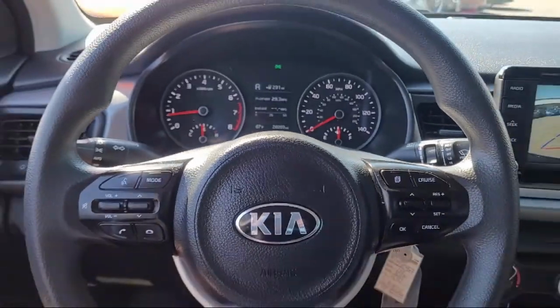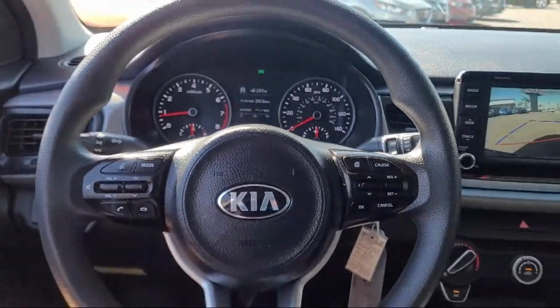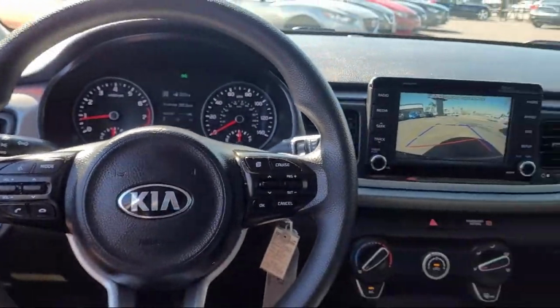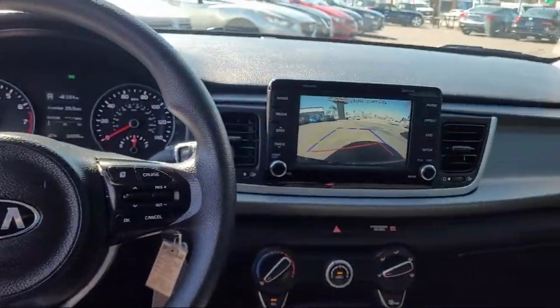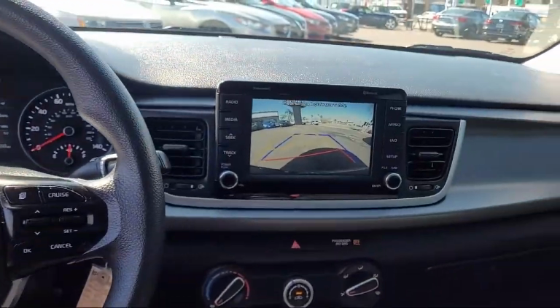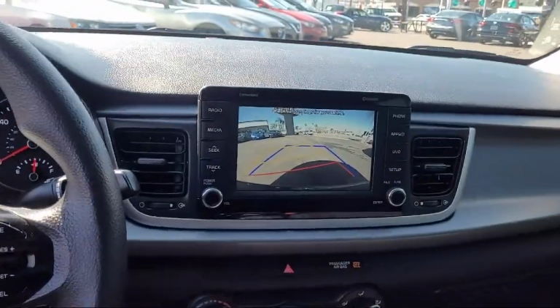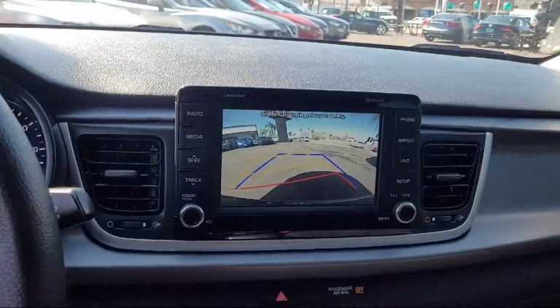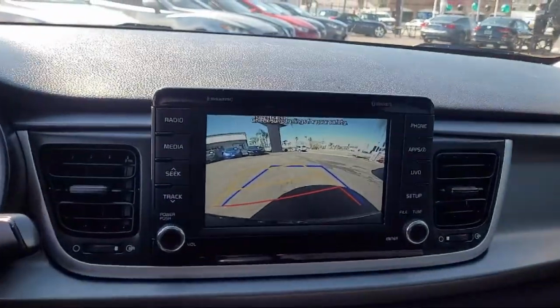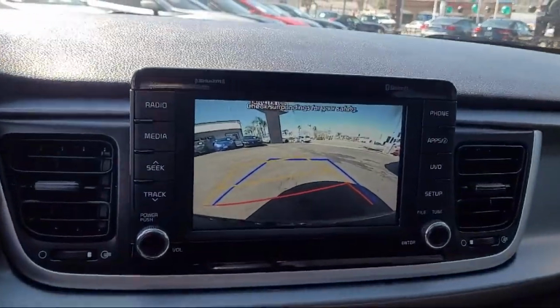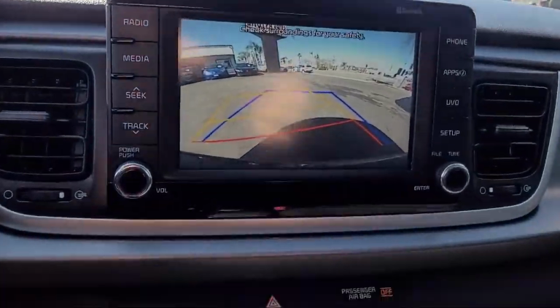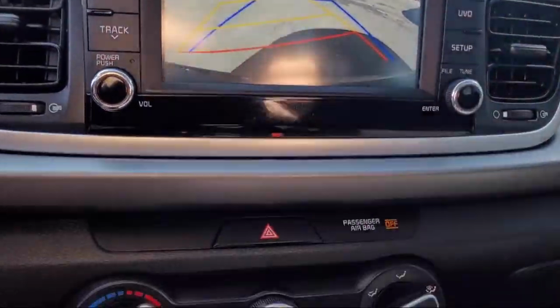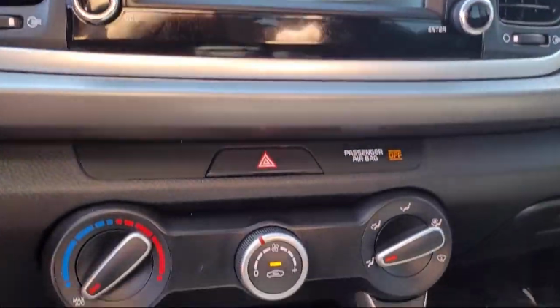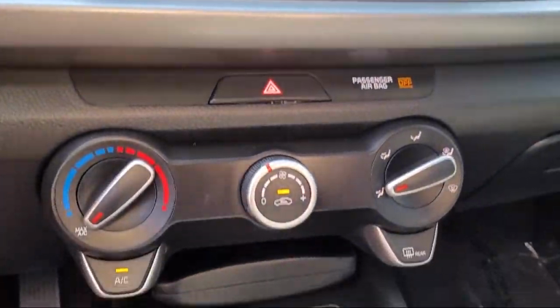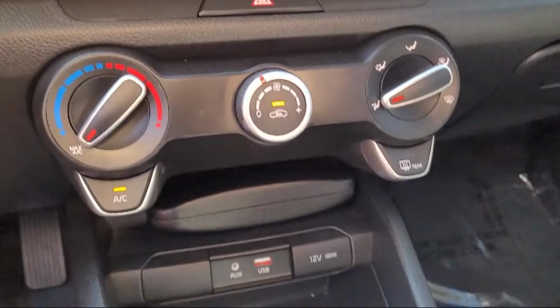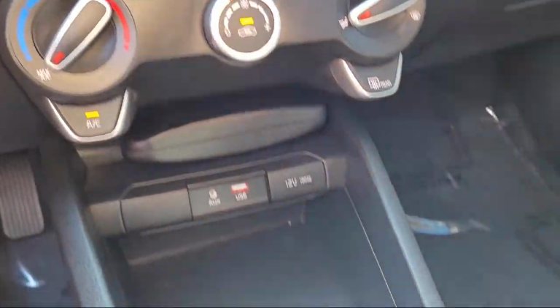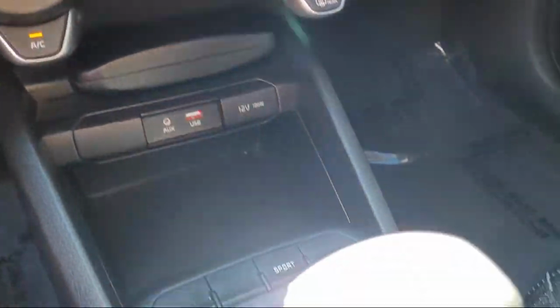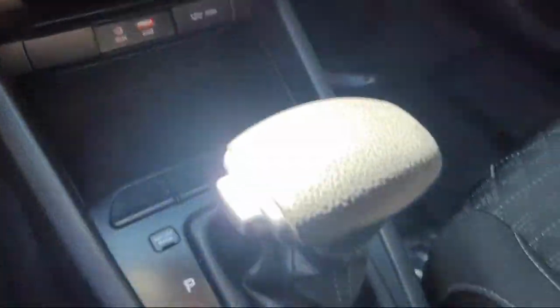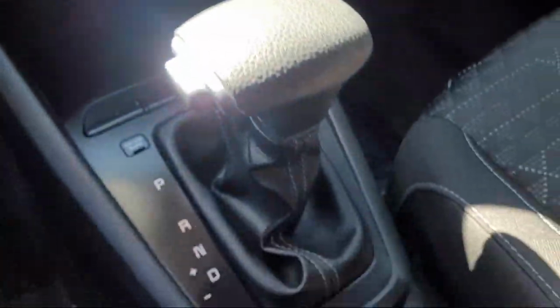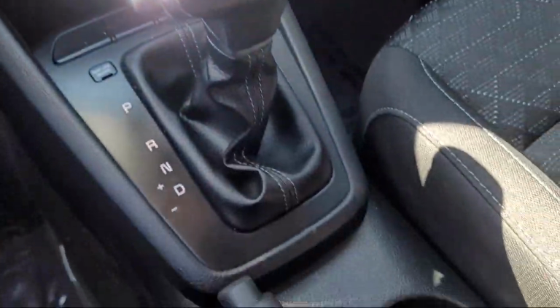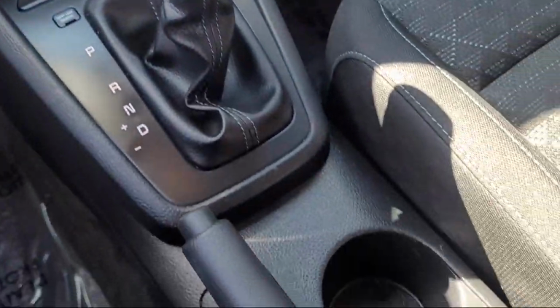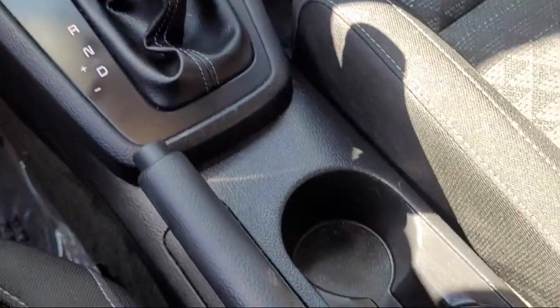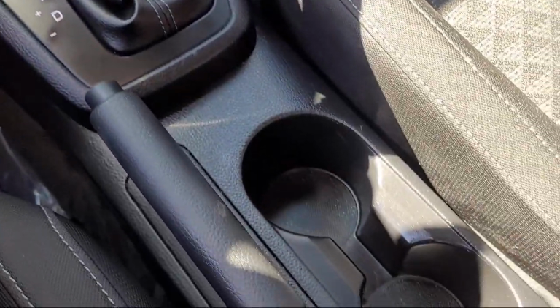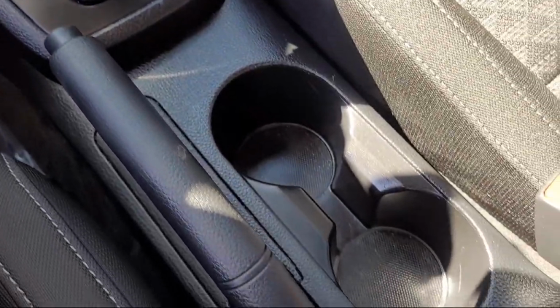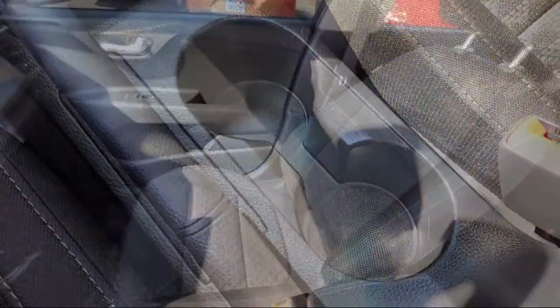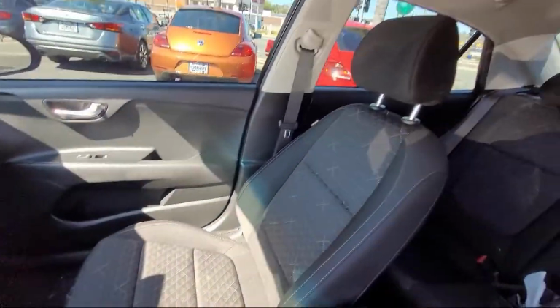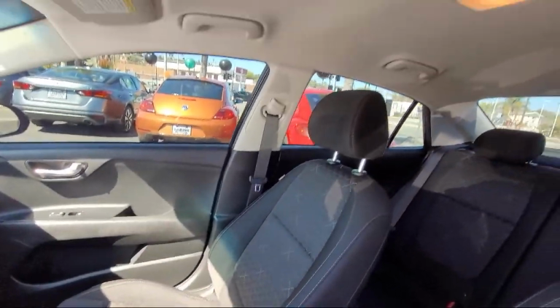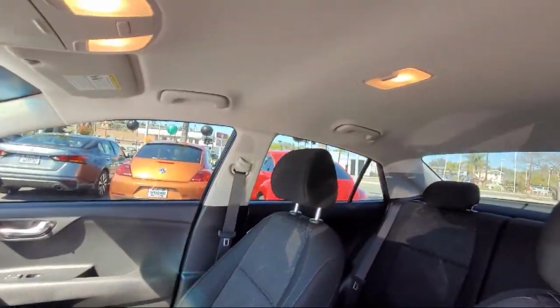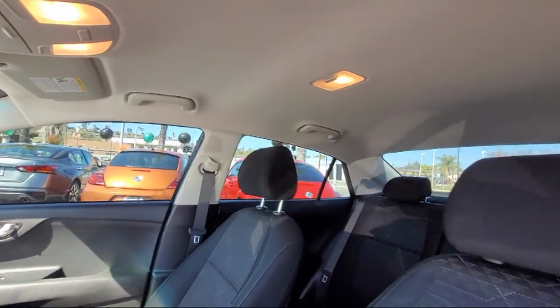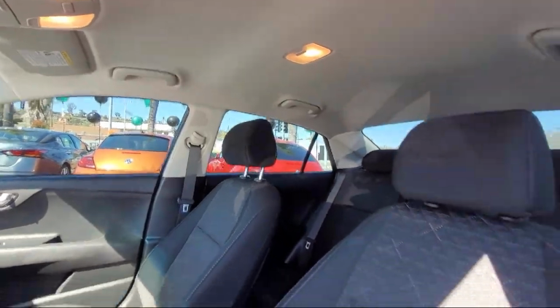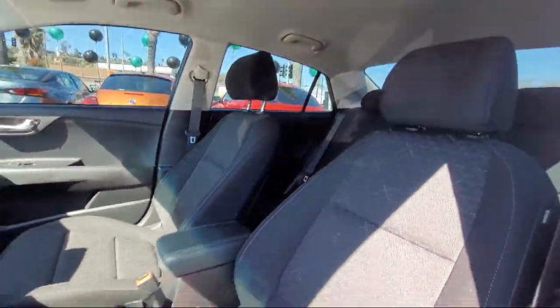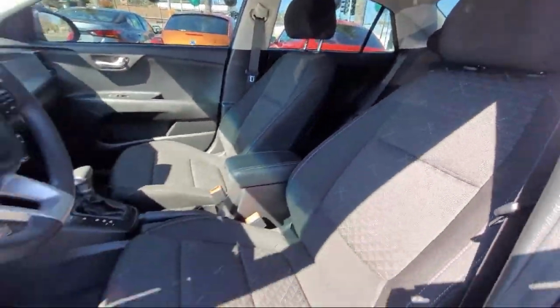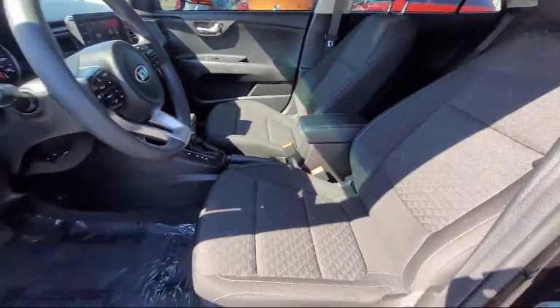Apple CarPlay and Android Auto, Bluetooth smartphone integration, rear view camera, dual front side impact airbags, and has less than 30,000 miles on the odometer.